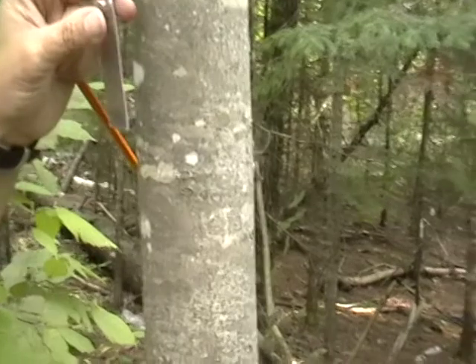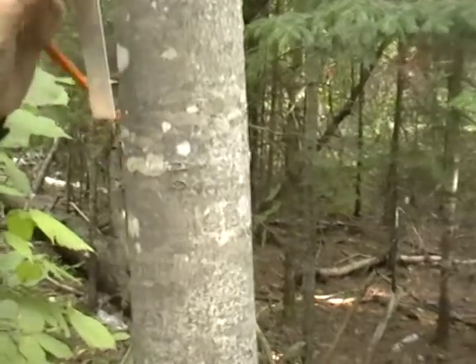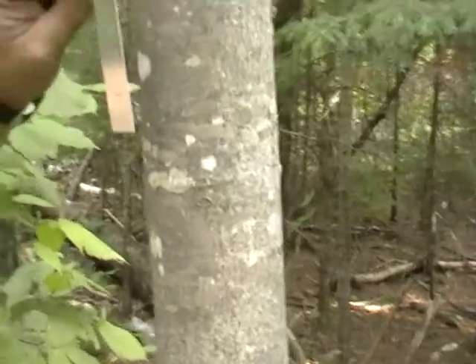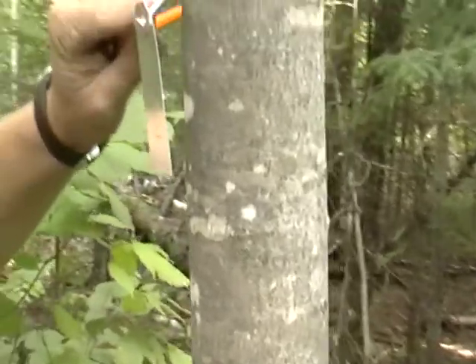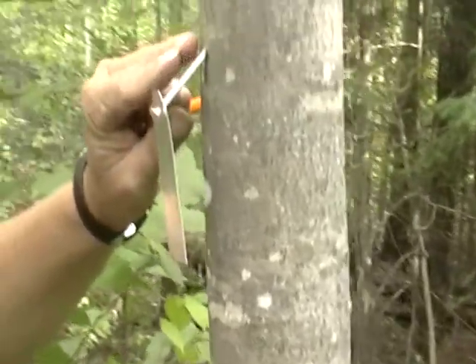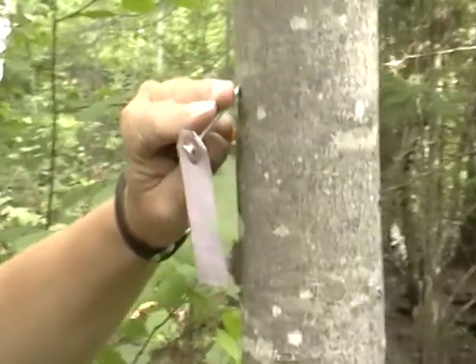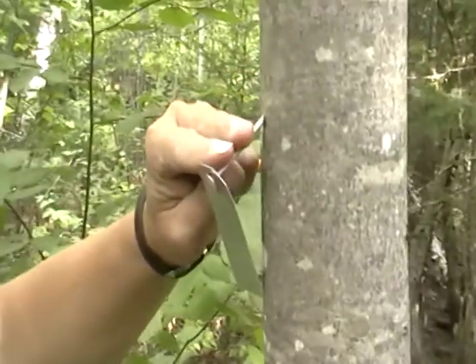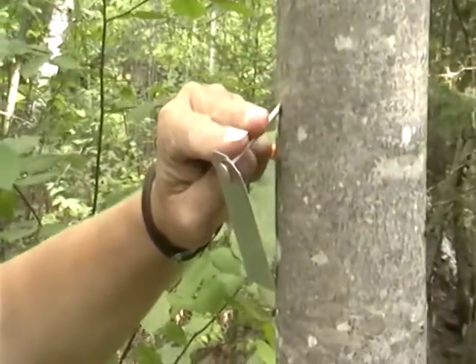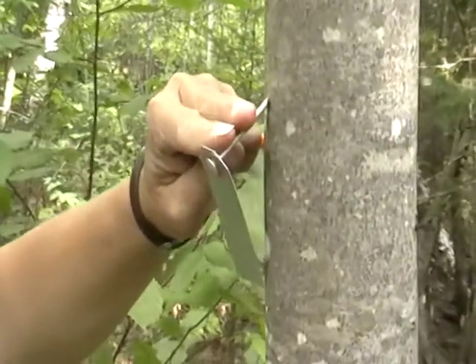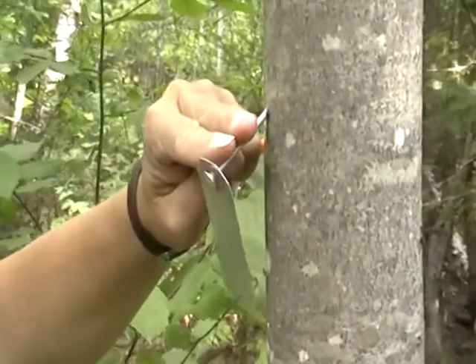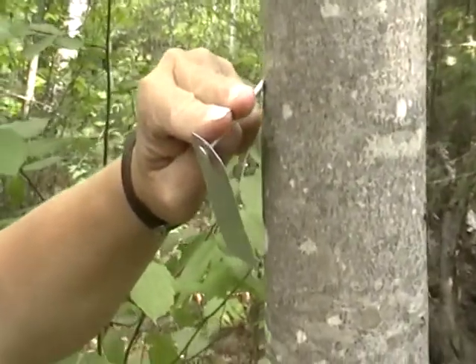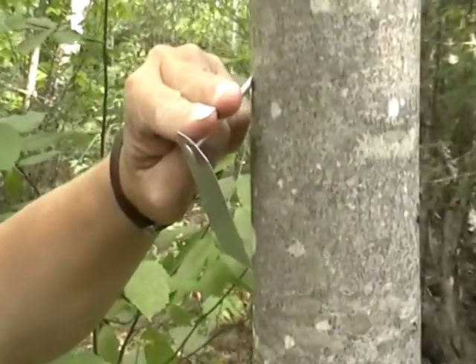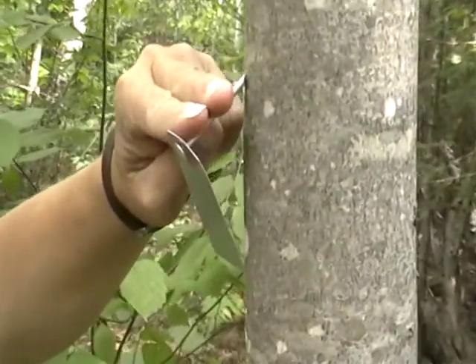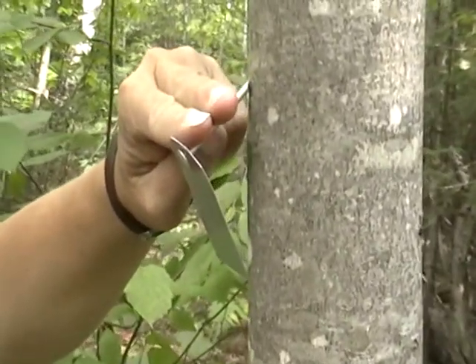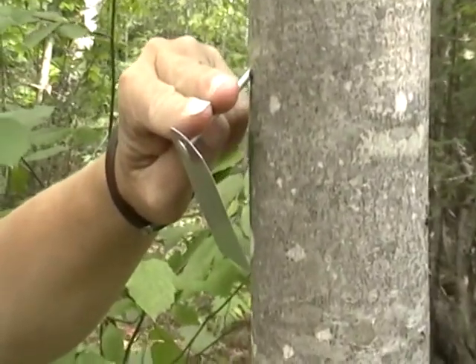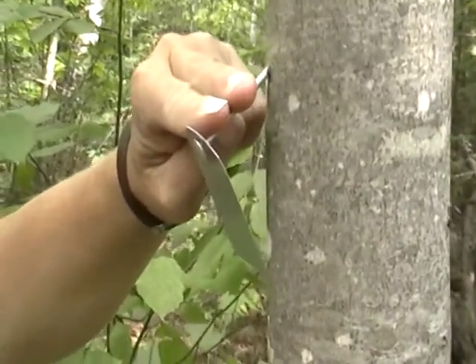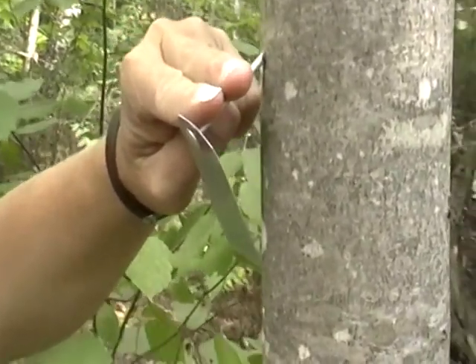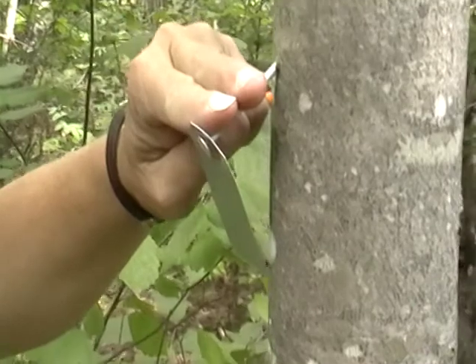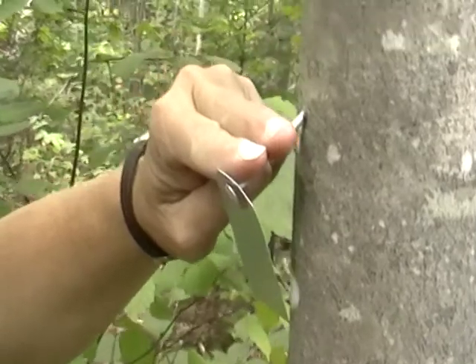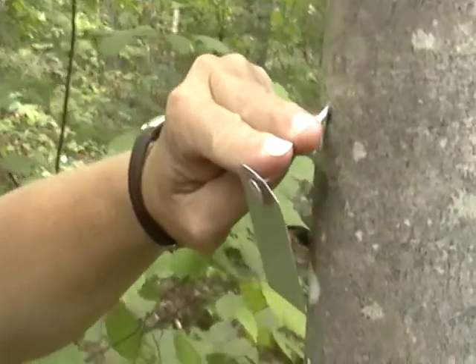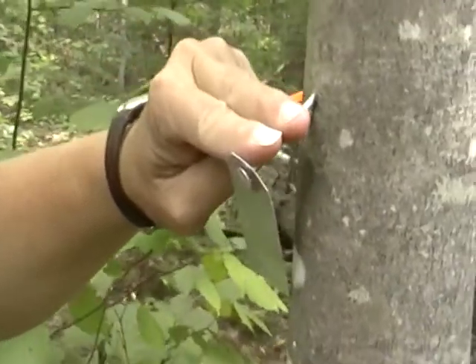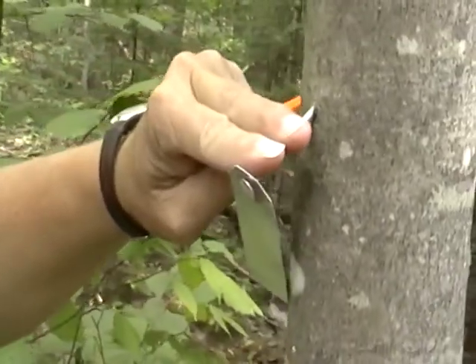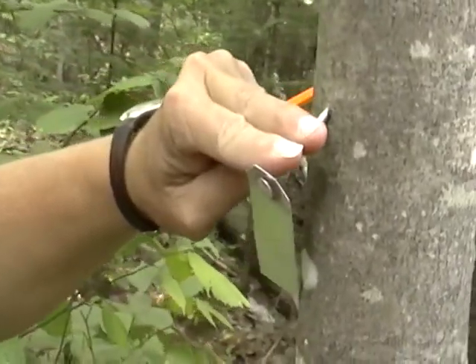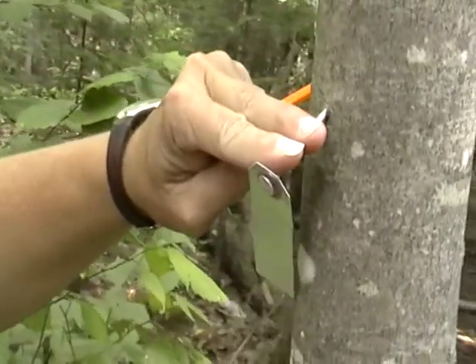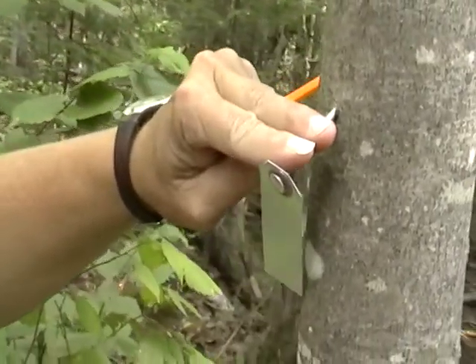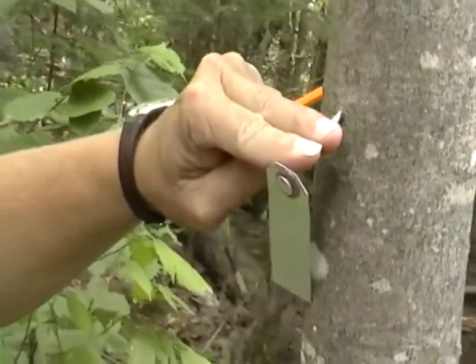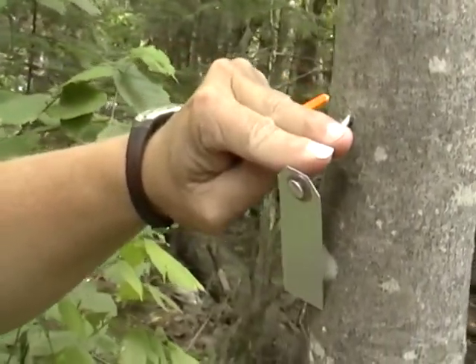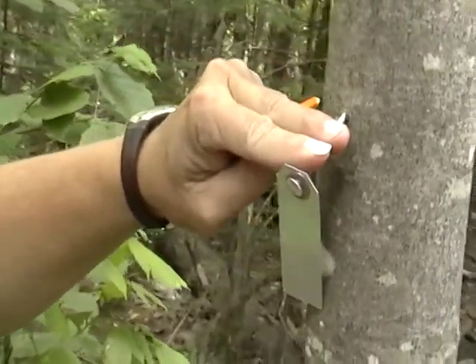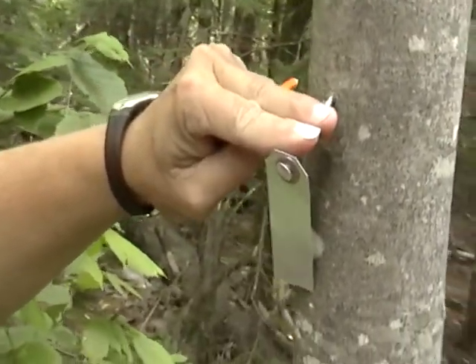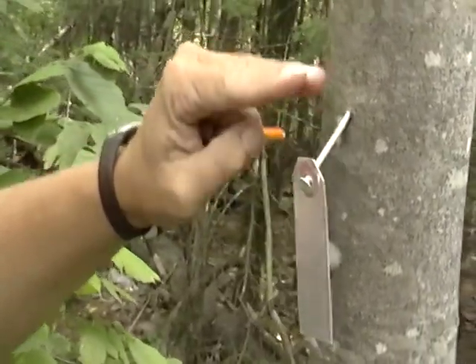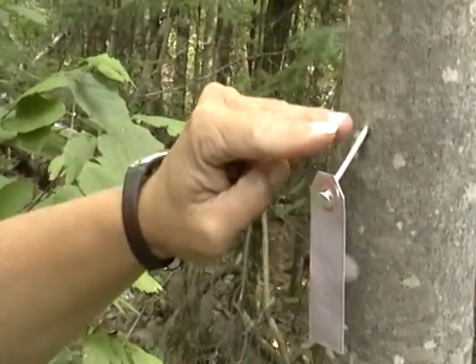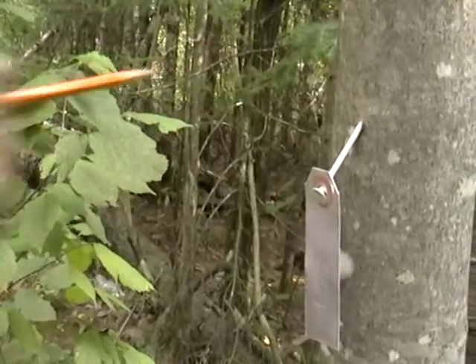You want to make sure, too, that you've got a couple of fingers distance away from the tree after the nail is put into the tree.